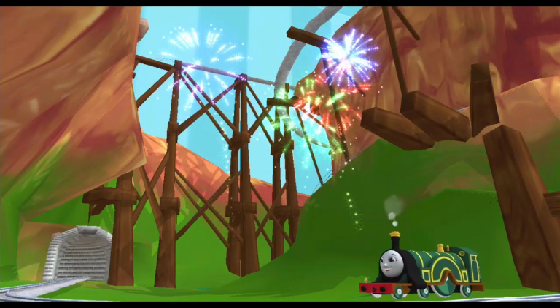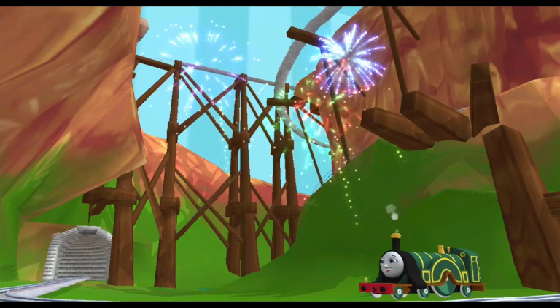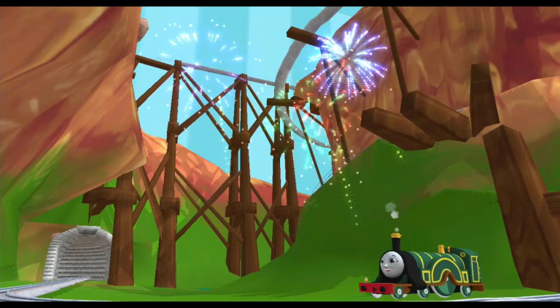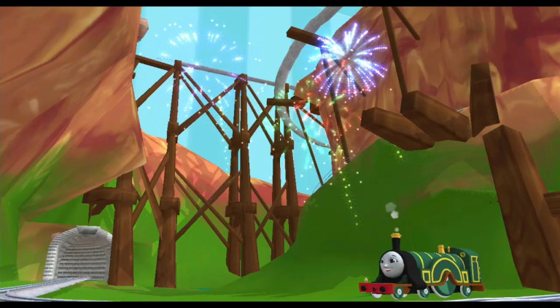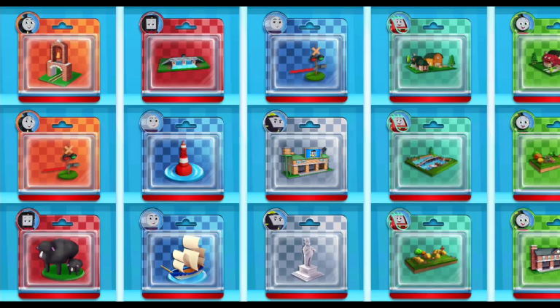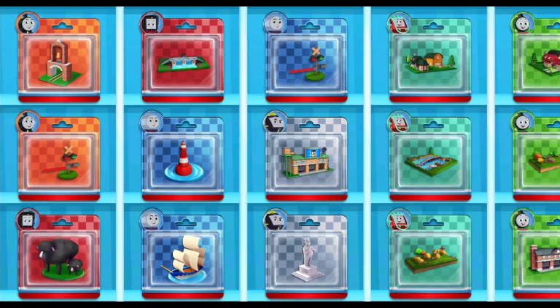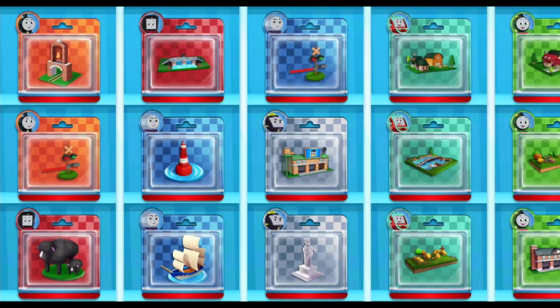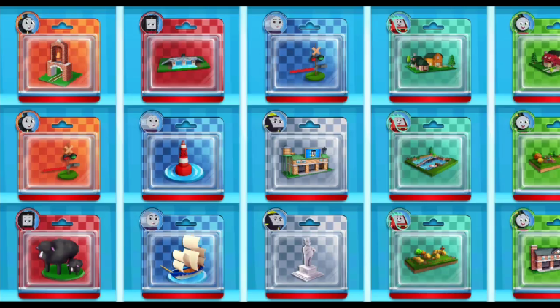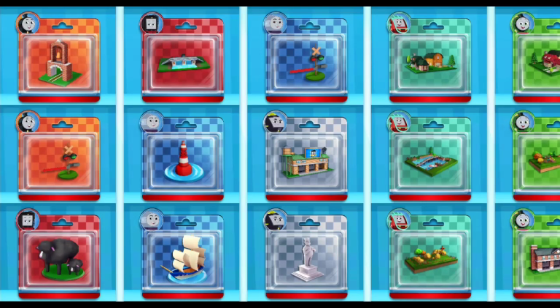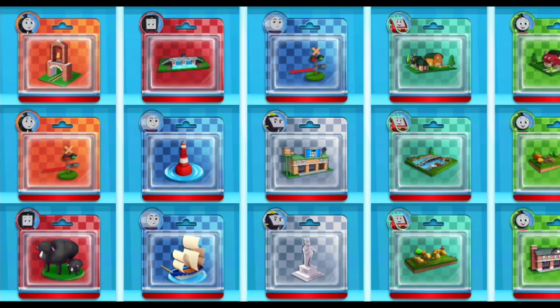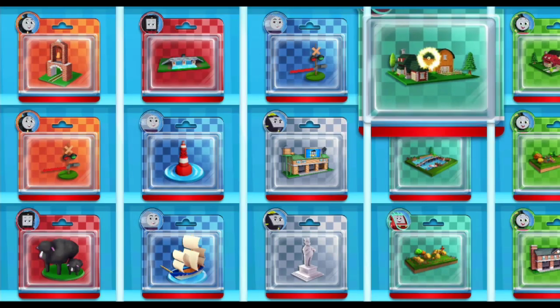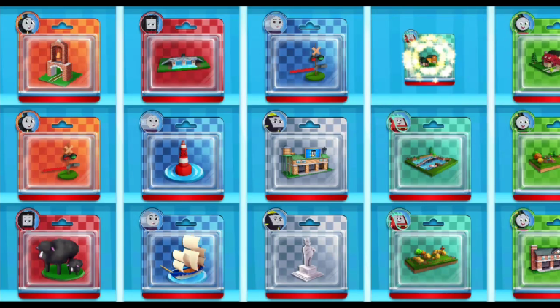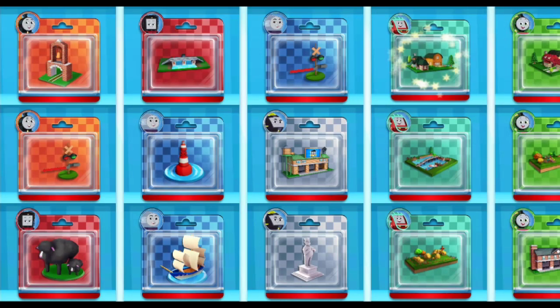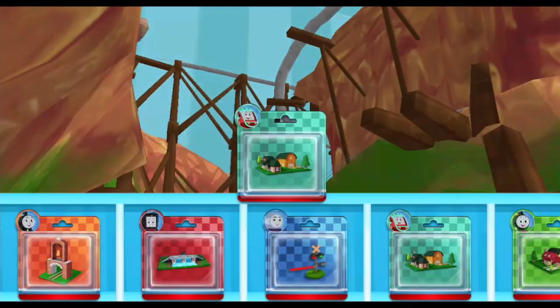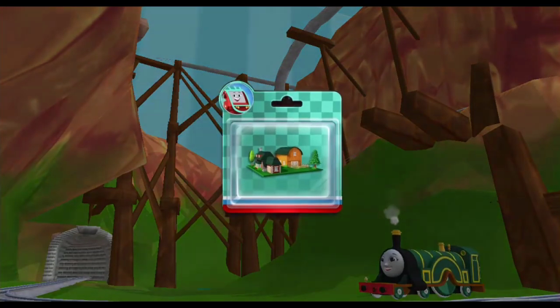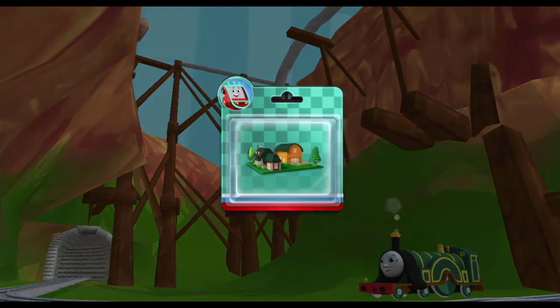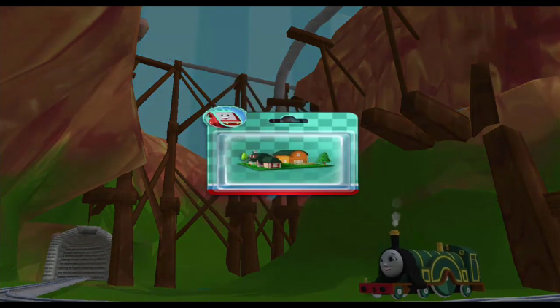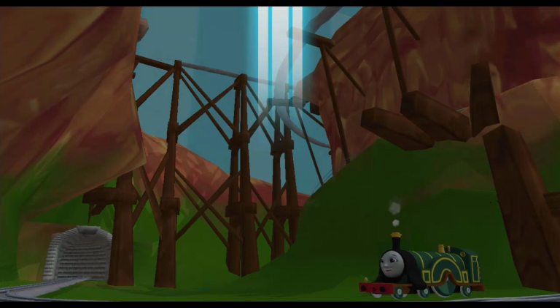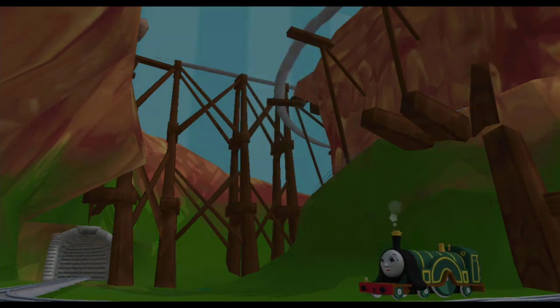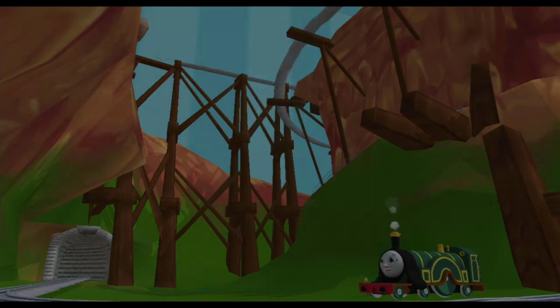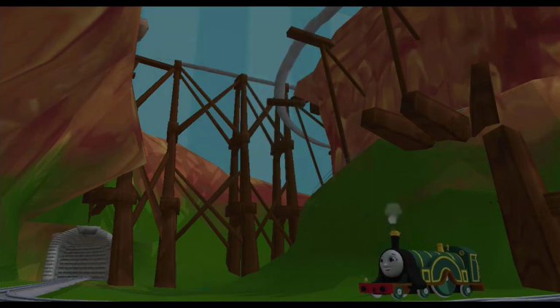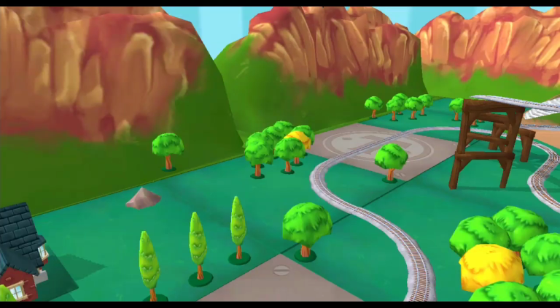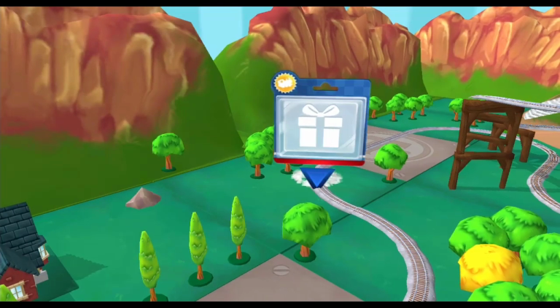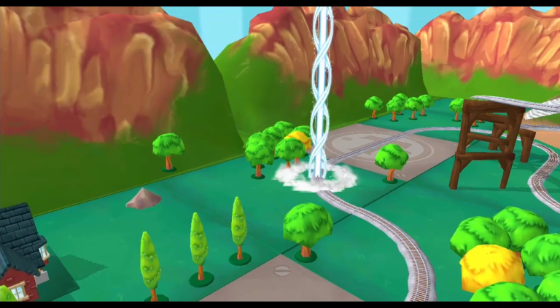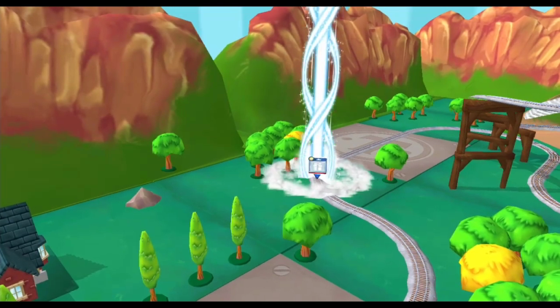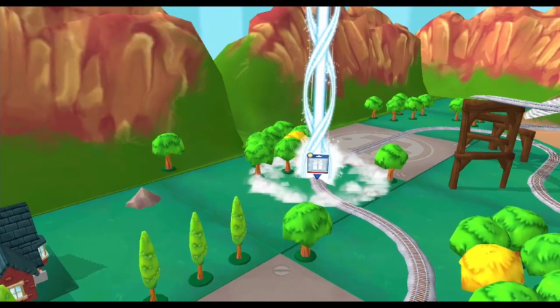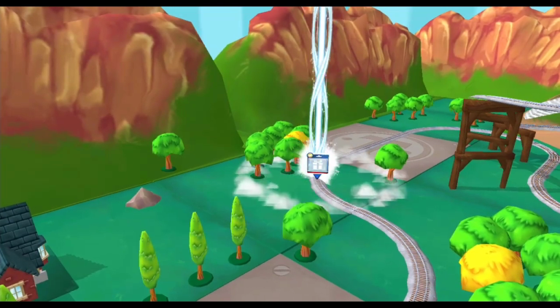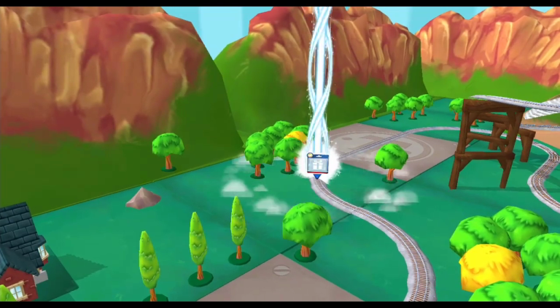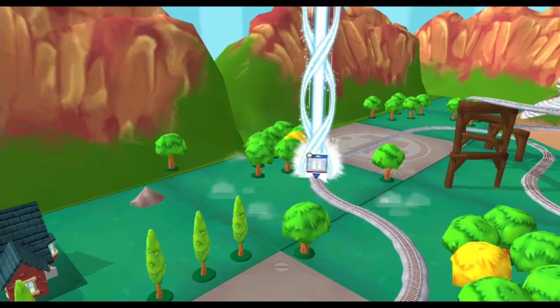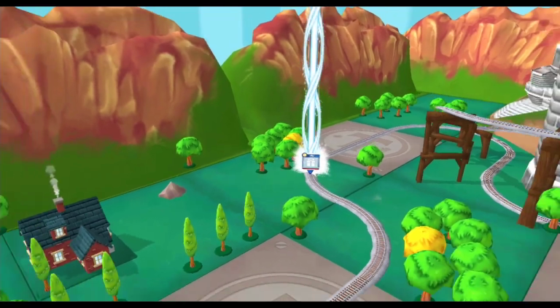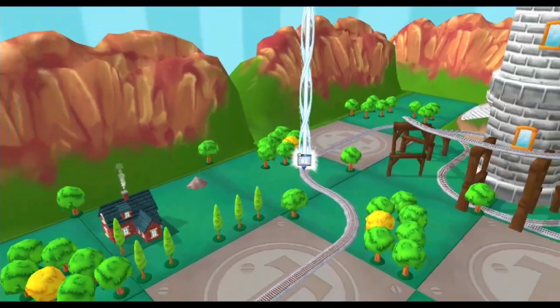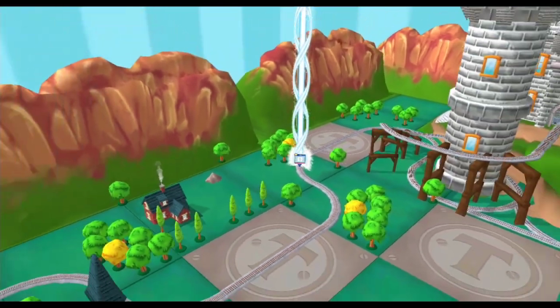Time to pick a new toy! It's super easy to find your new toy! Just look for the beam of light!